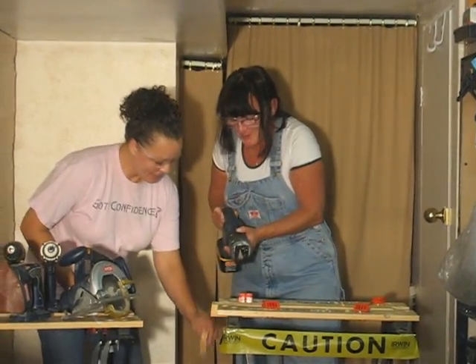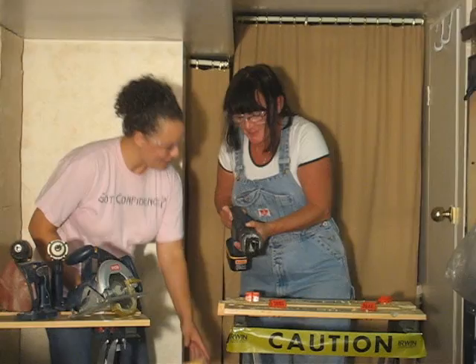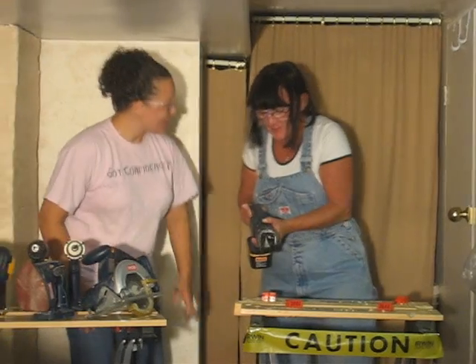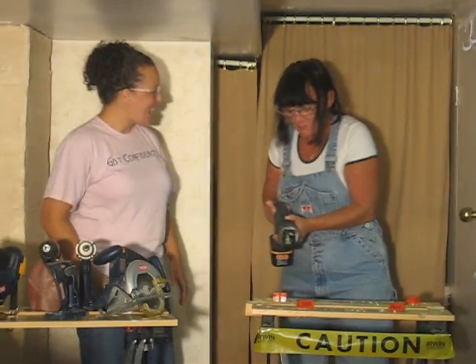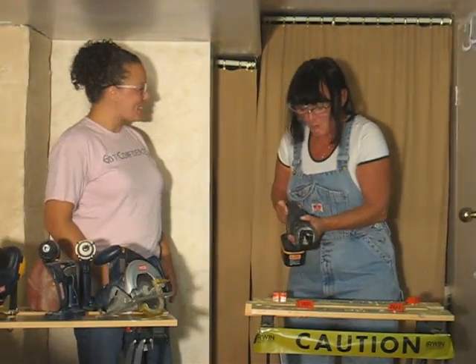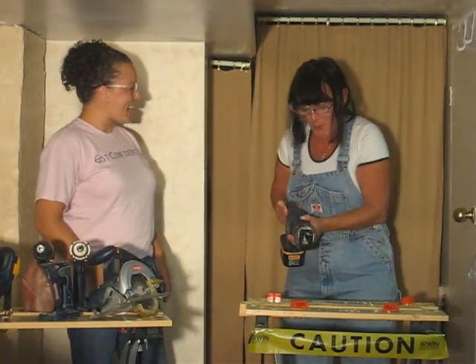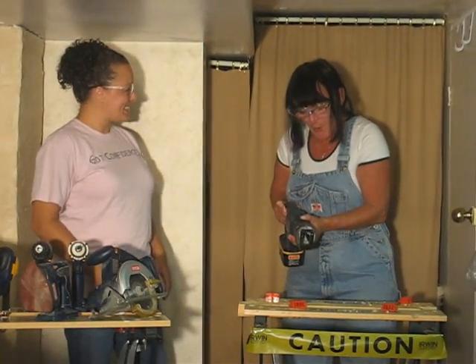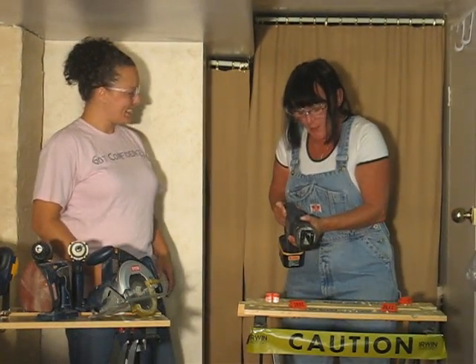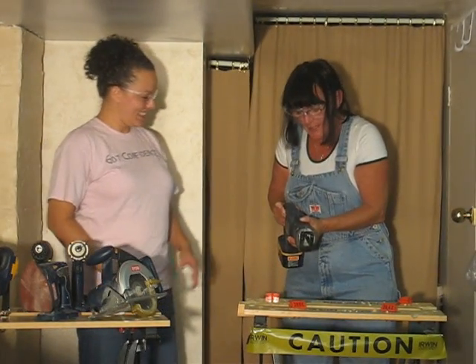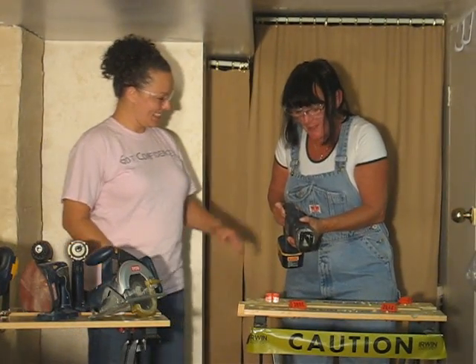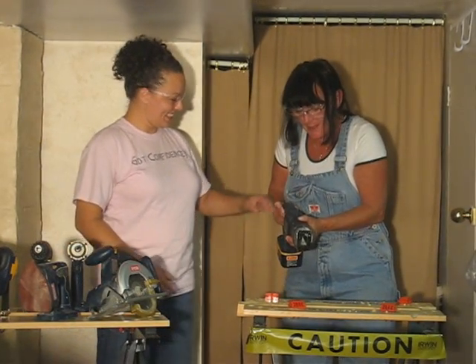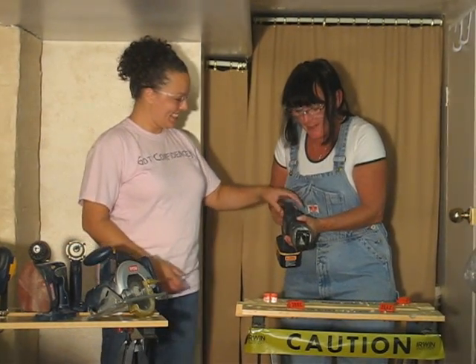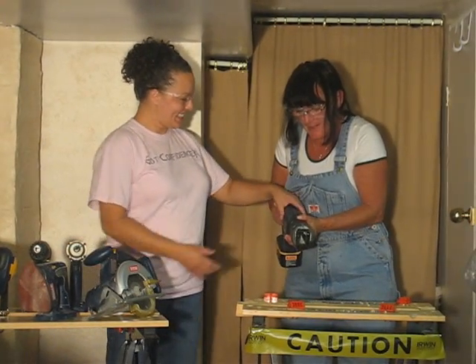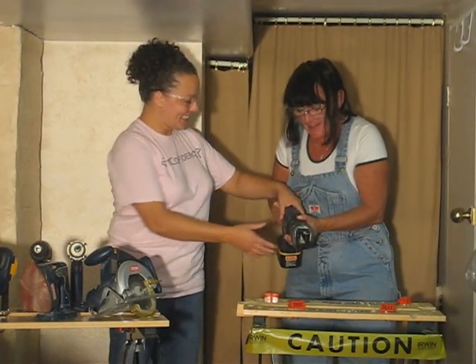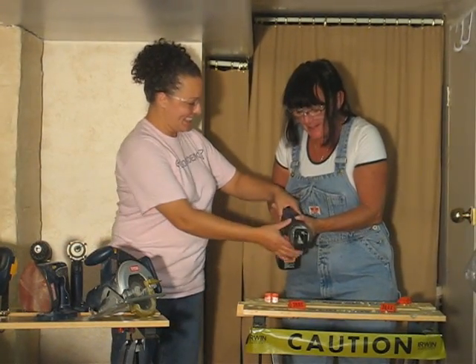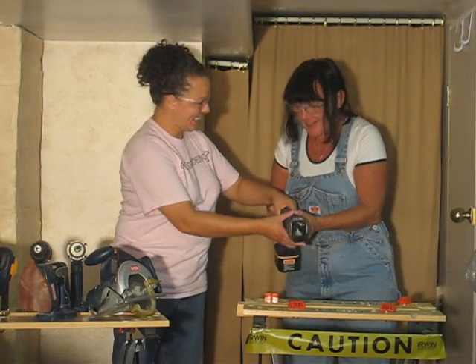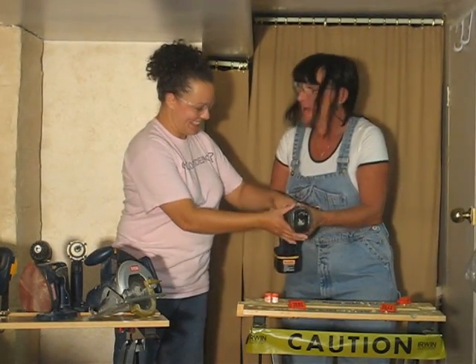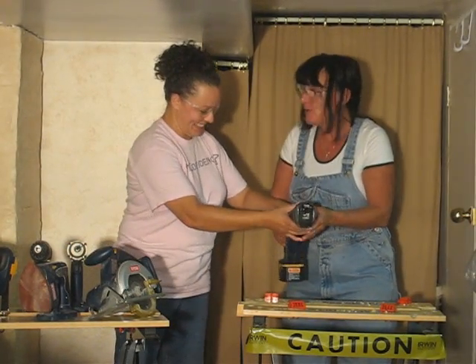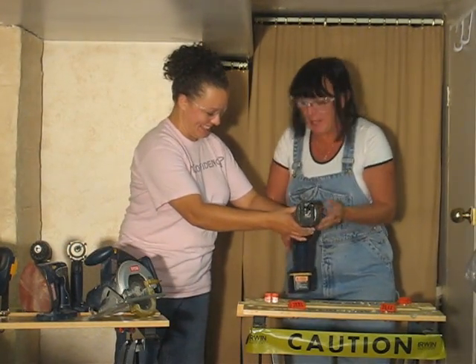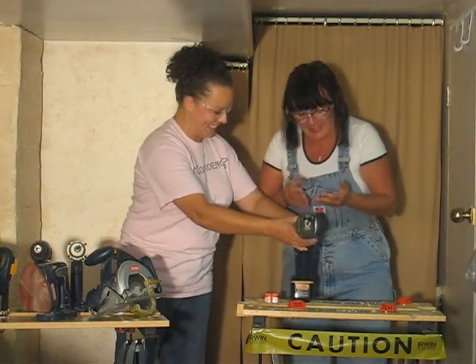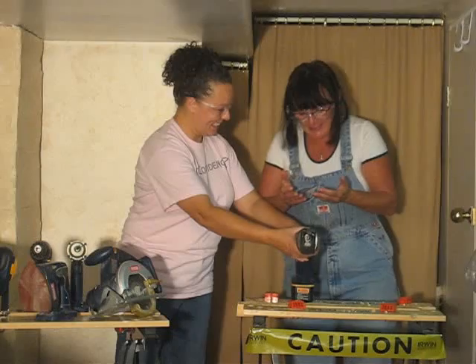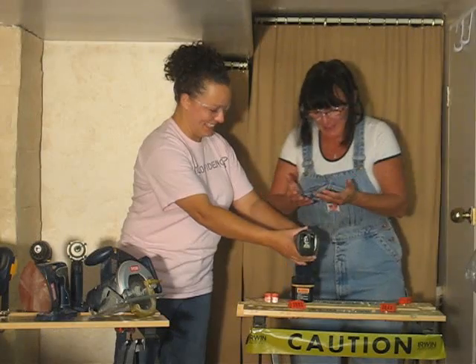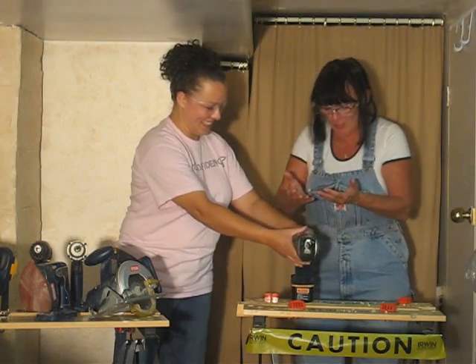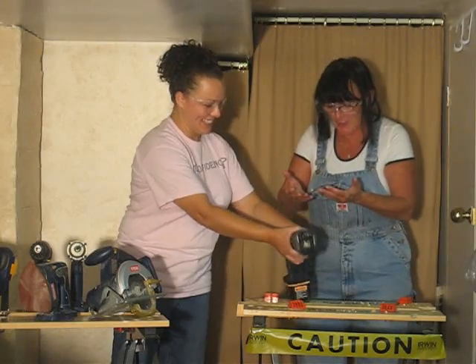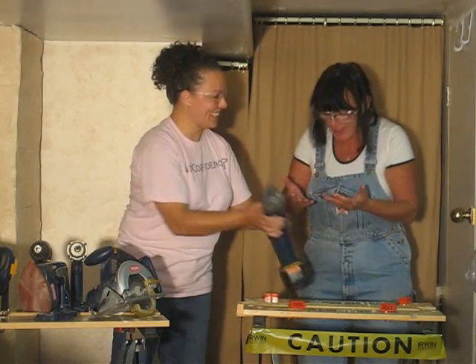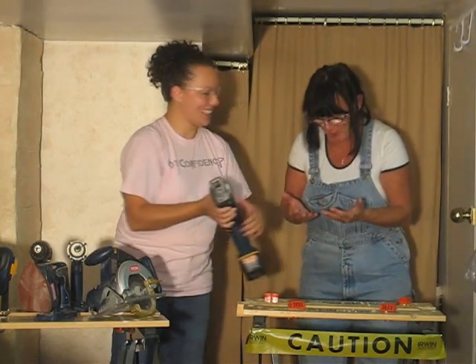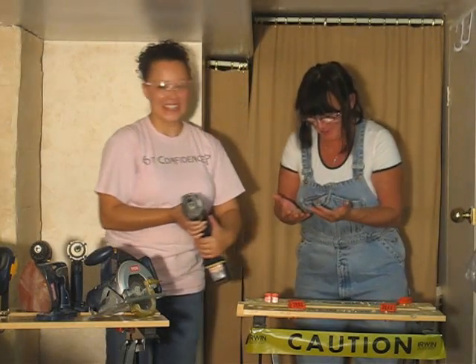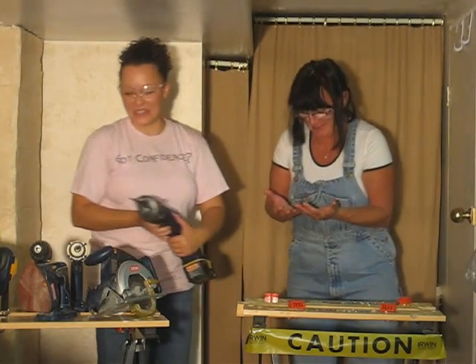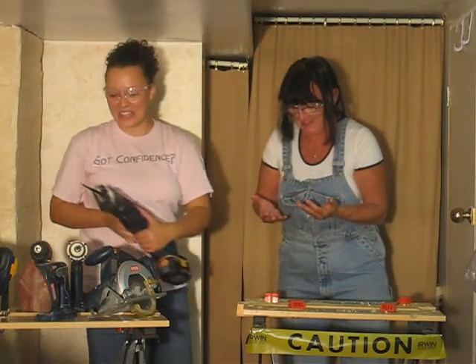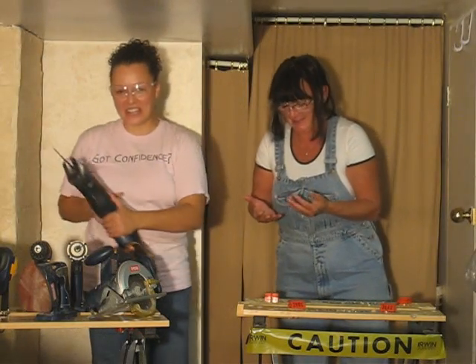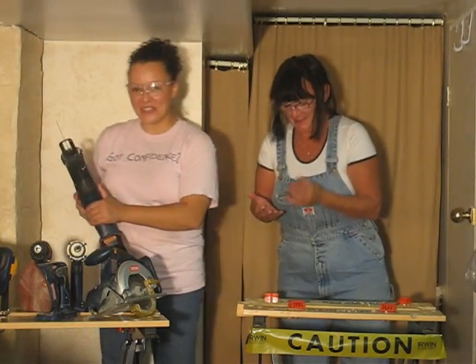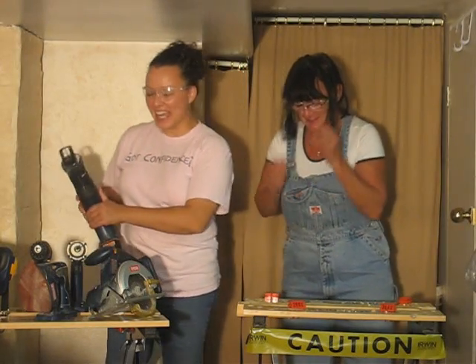So, how was that? Not too bad and I'm all still here. Well, thank gosh for that.